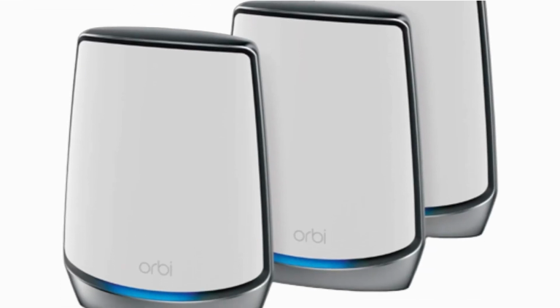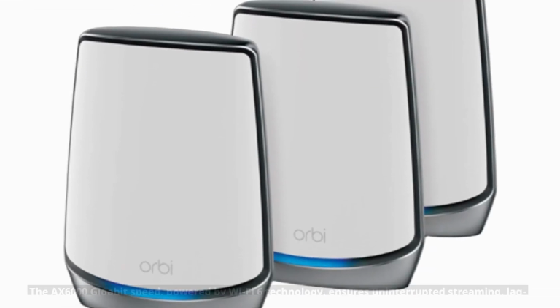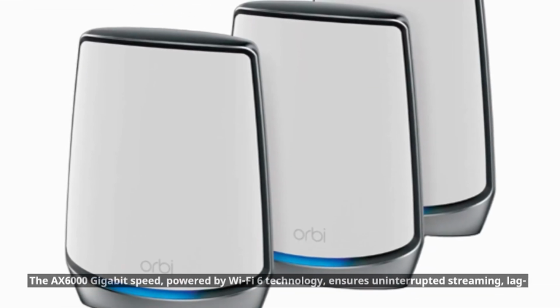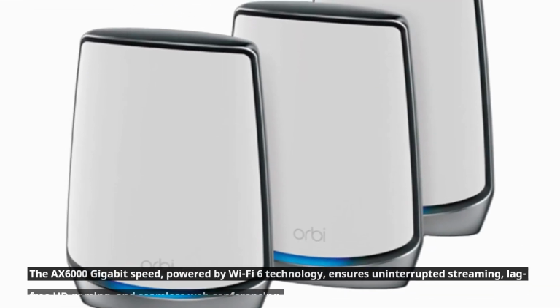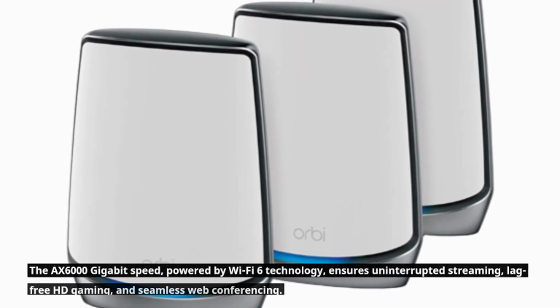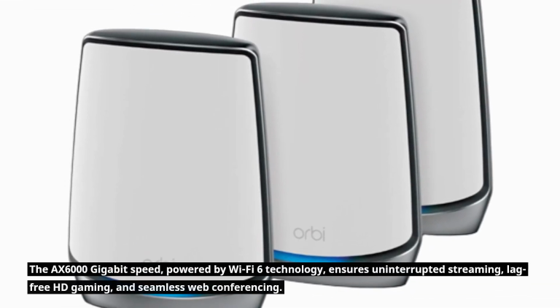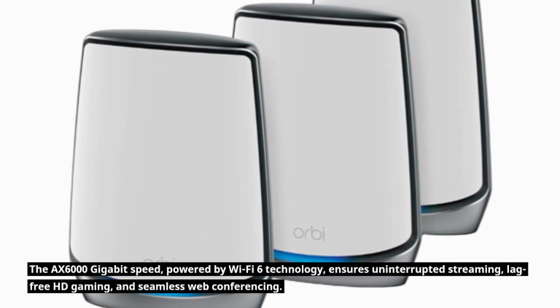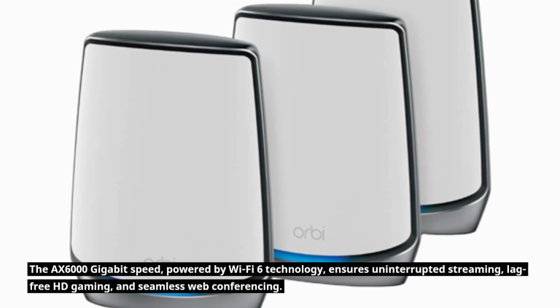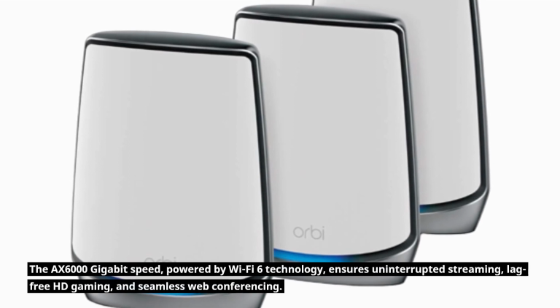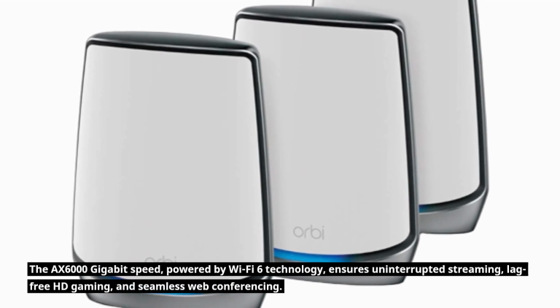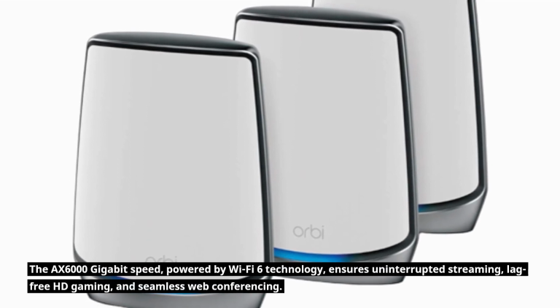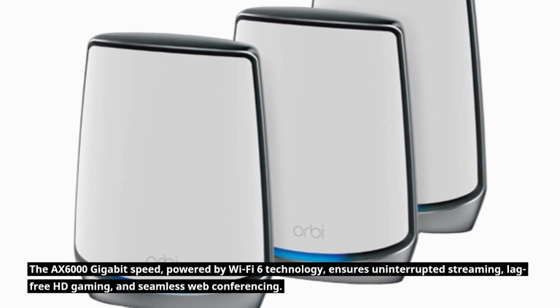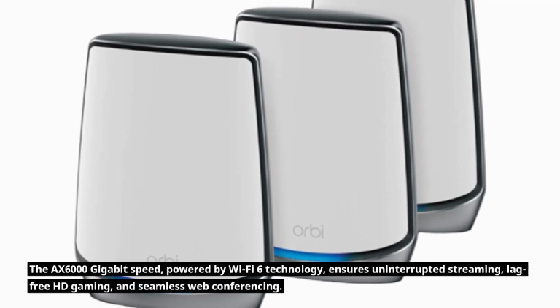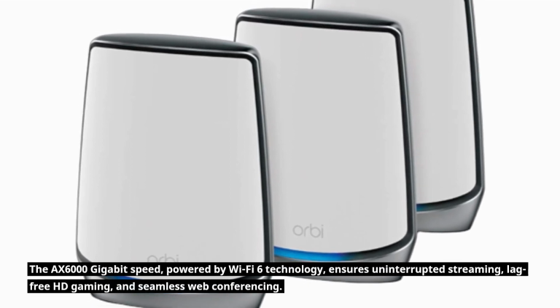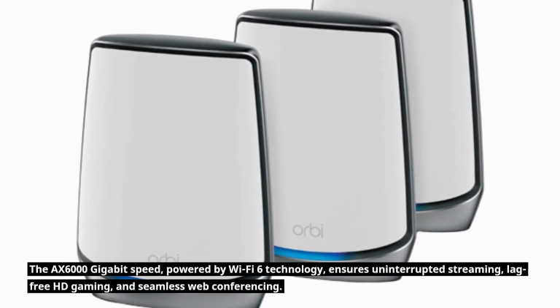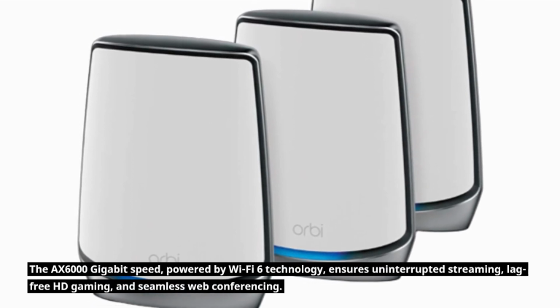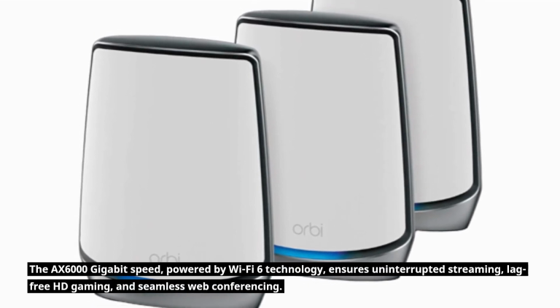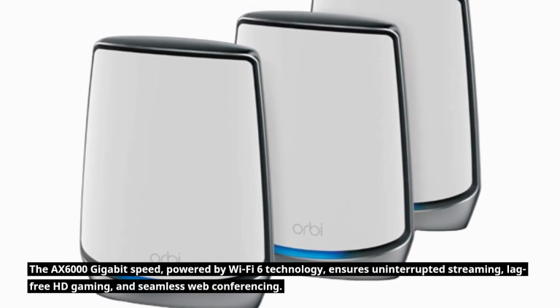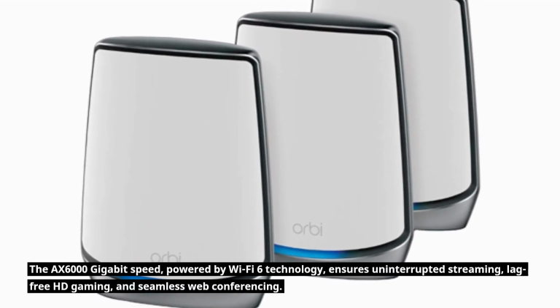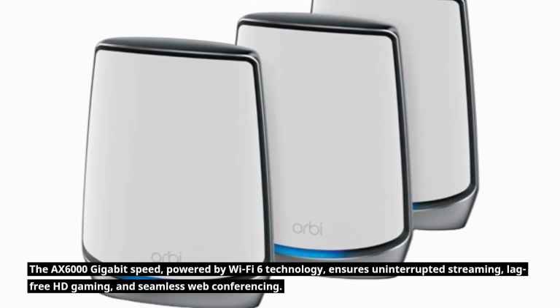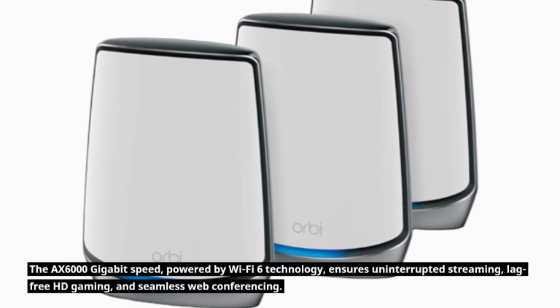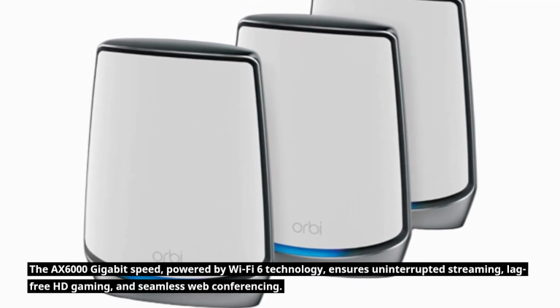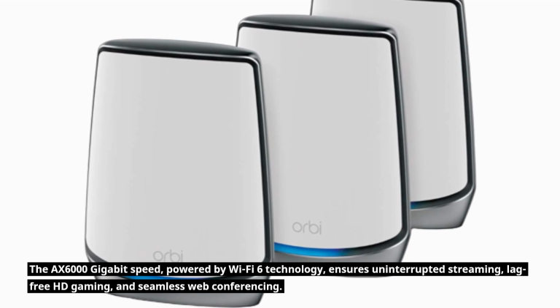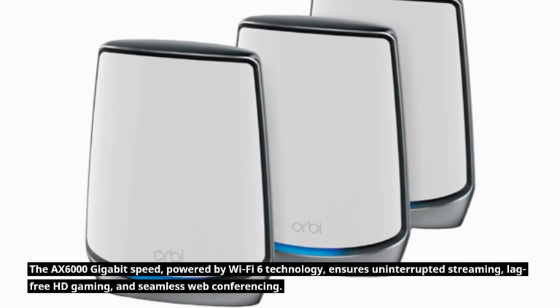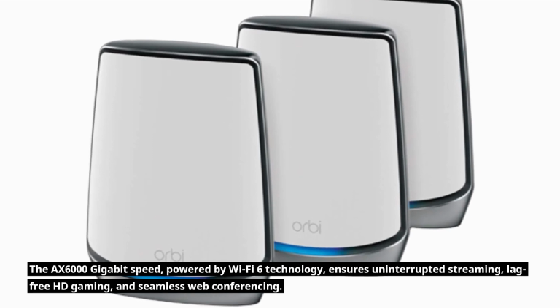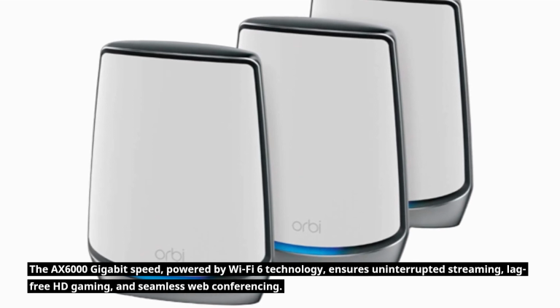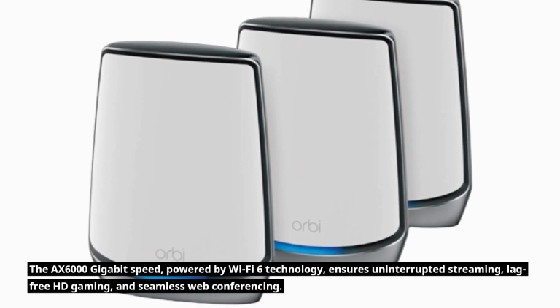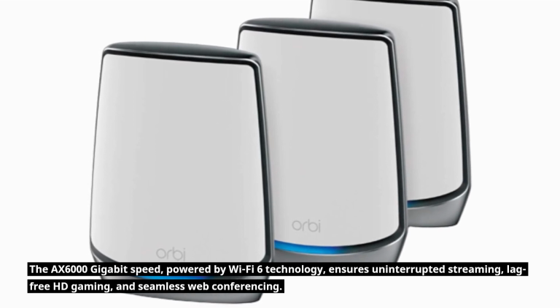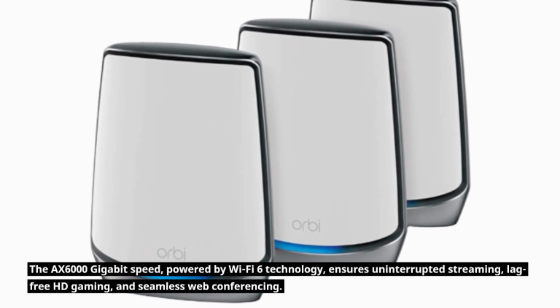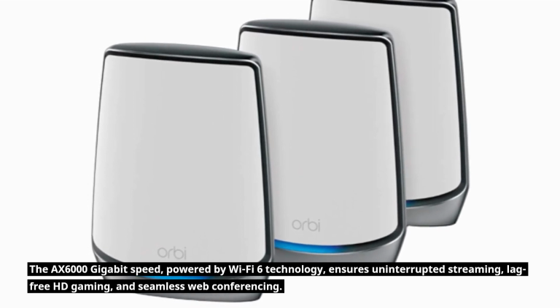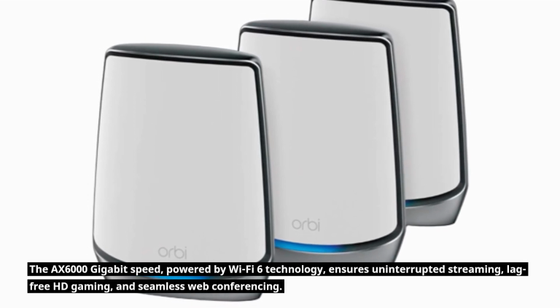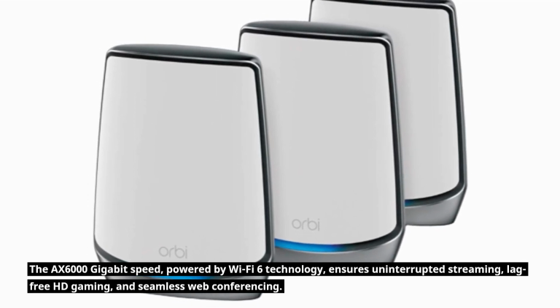The AX6000 gigabit speed, powered by Wi-Fi 6 technology, ensures uninterrupted streaming, lag-free HD gaming, and seamless web conferencing.